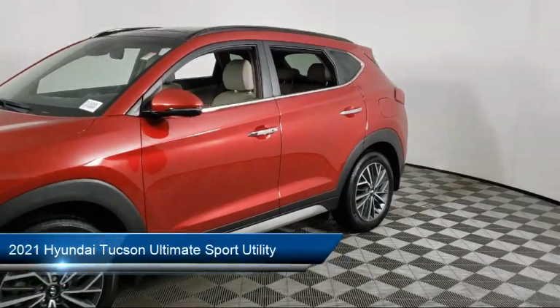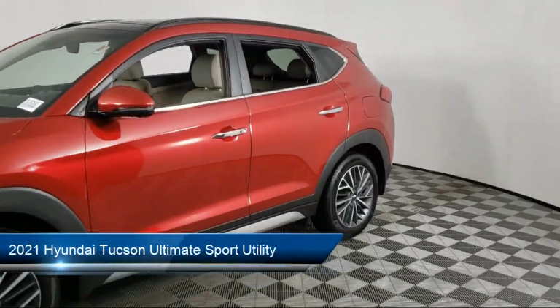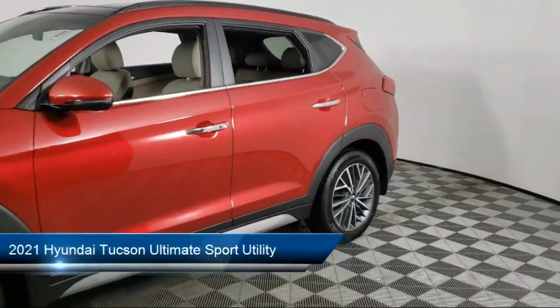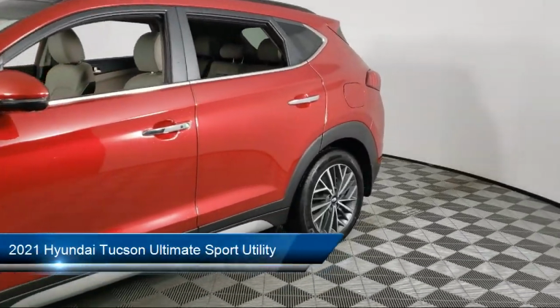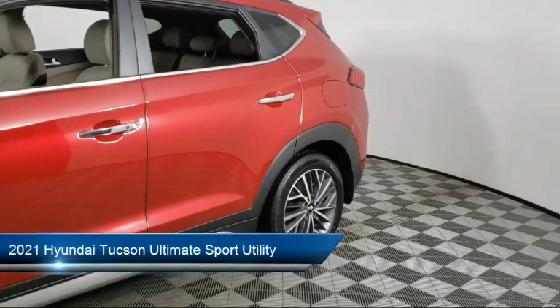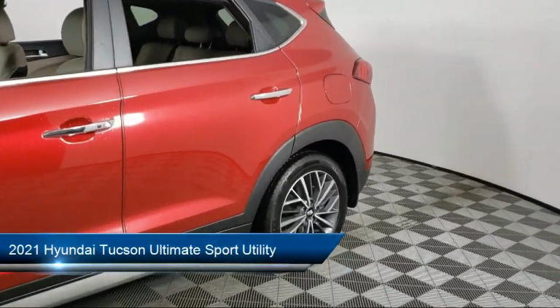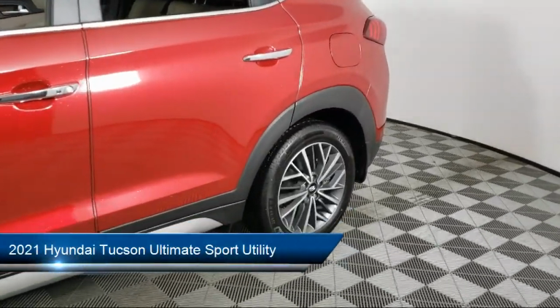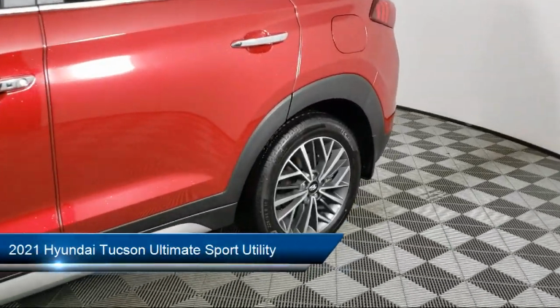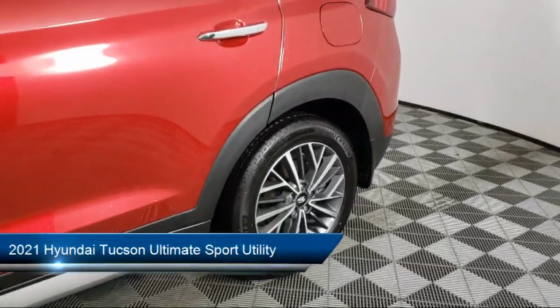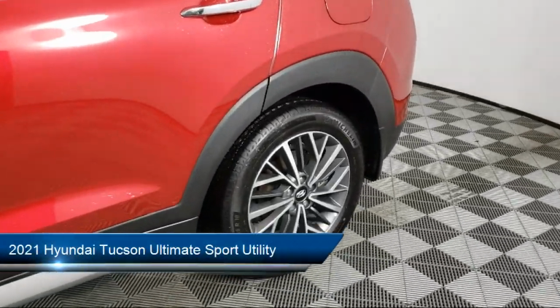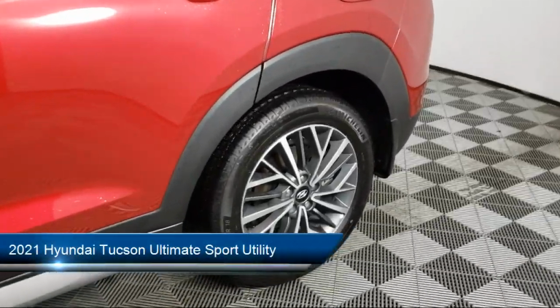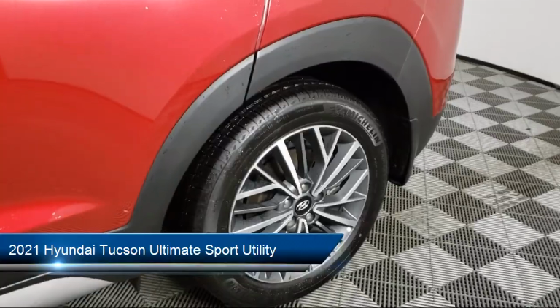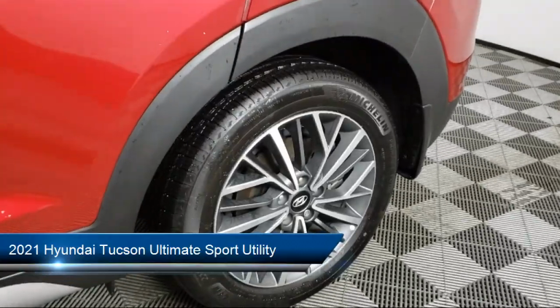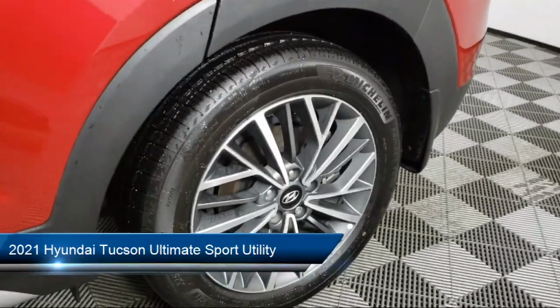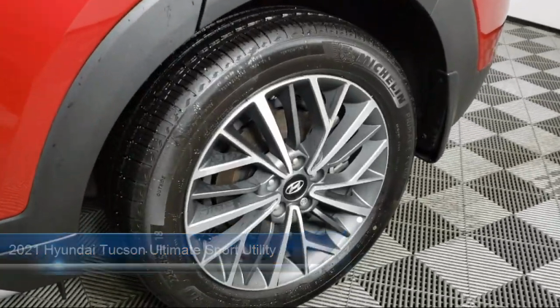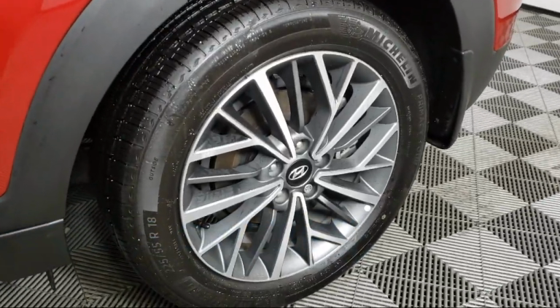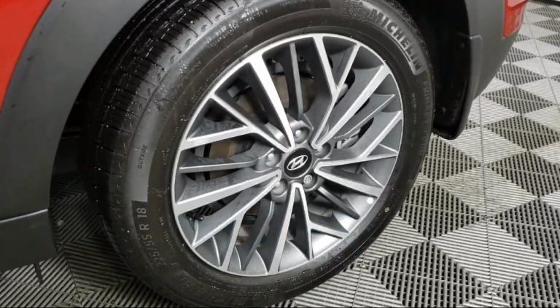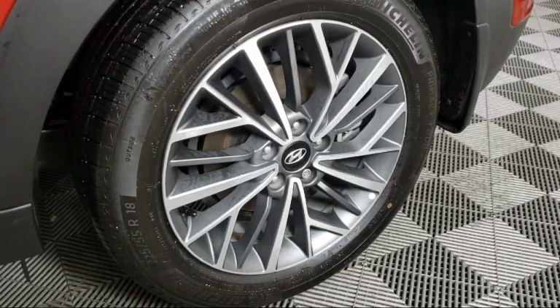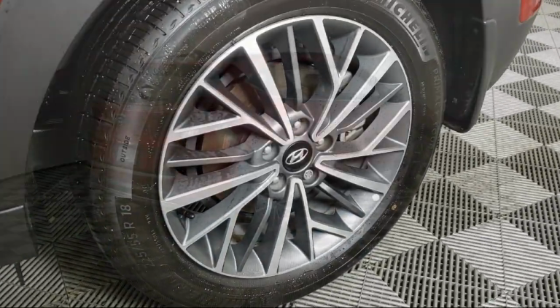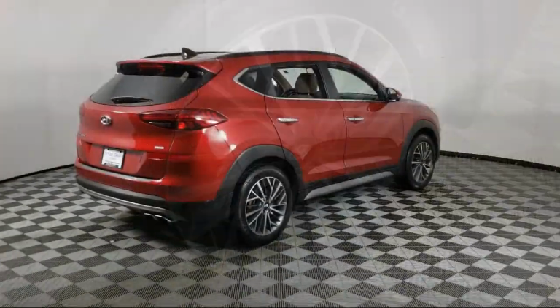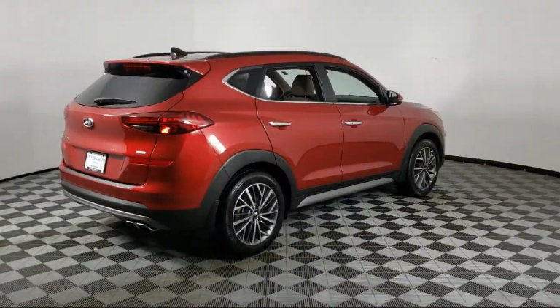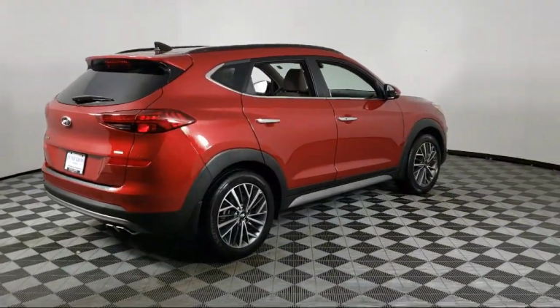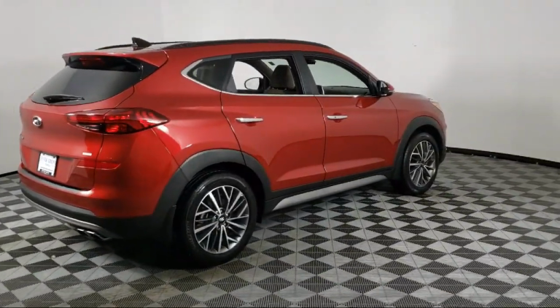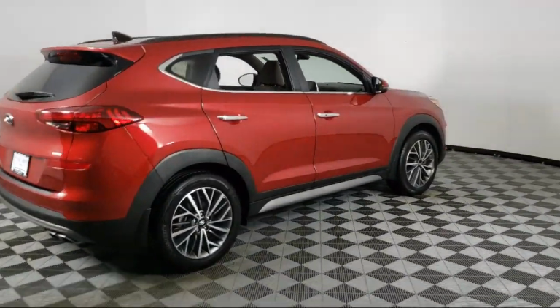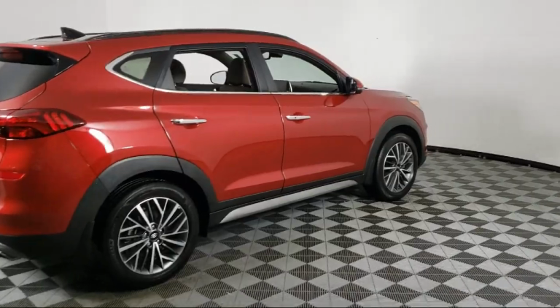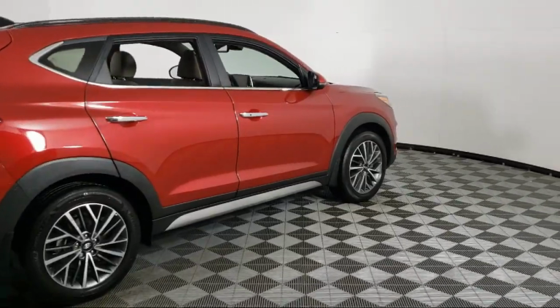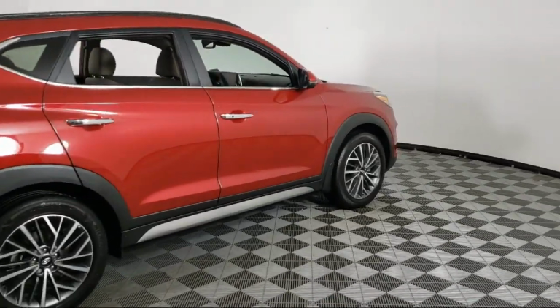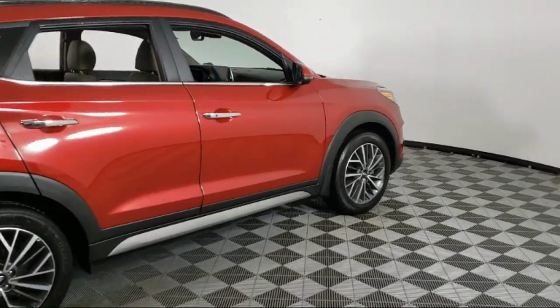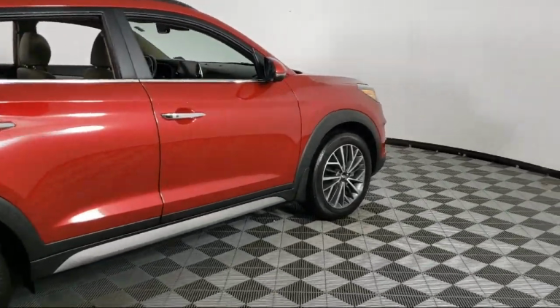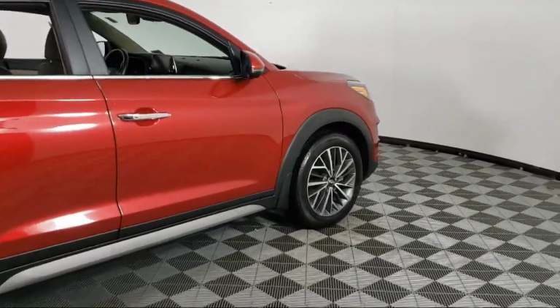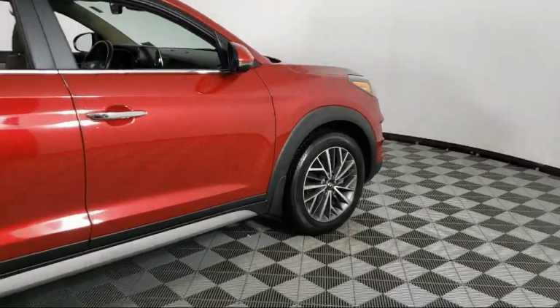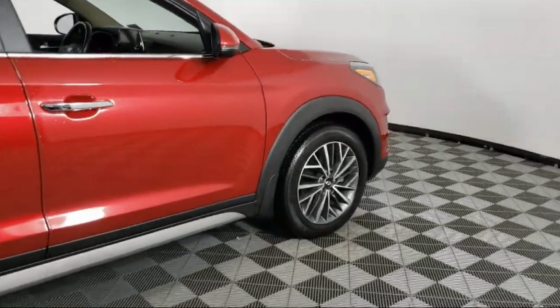It comes equipped with Navigation, Infinity Audio System with Navigation, Sirius XM Satellite Radio, Keyless Entry, Heated Front Seats, Auto High Beam Headlamp Control, and Home Link.